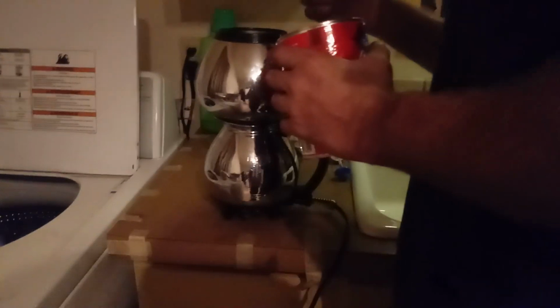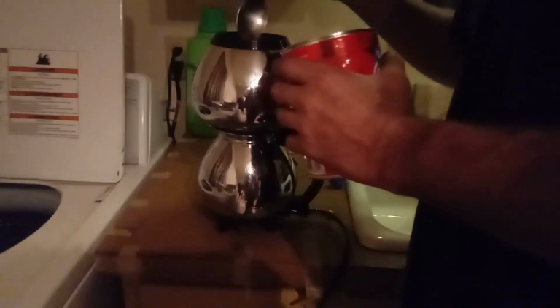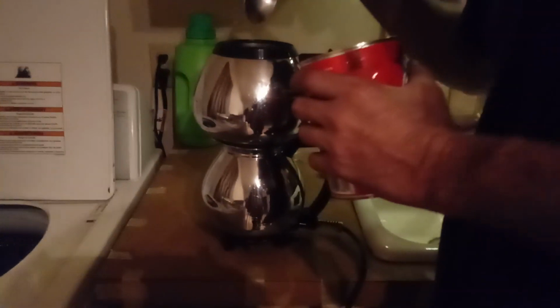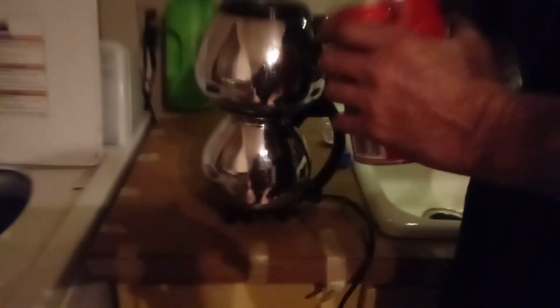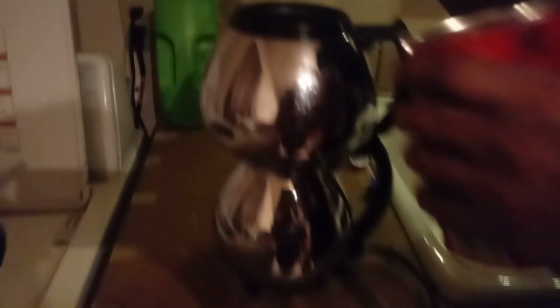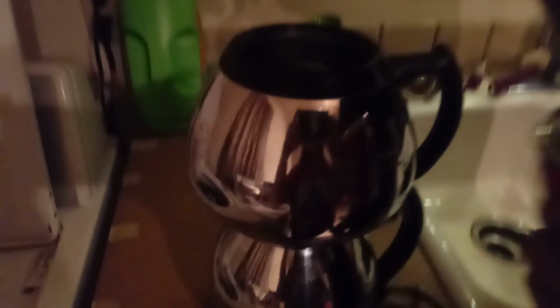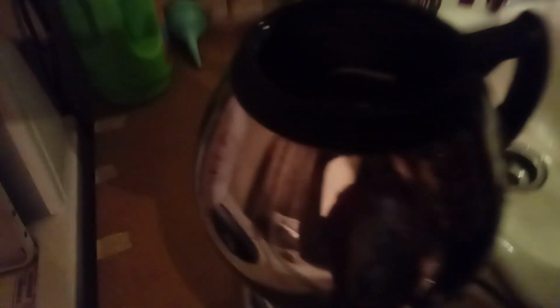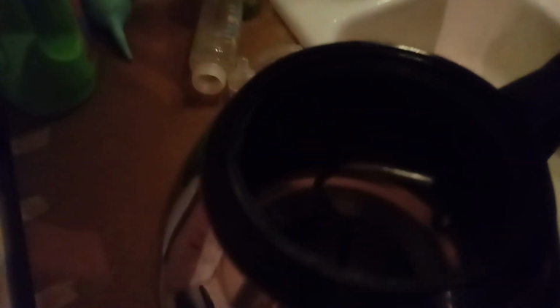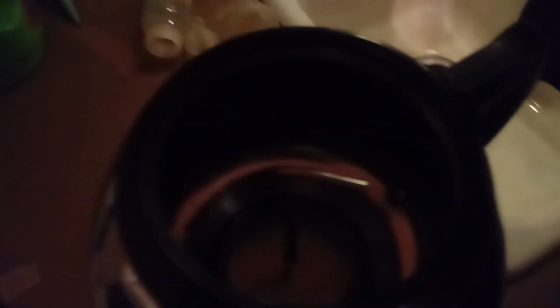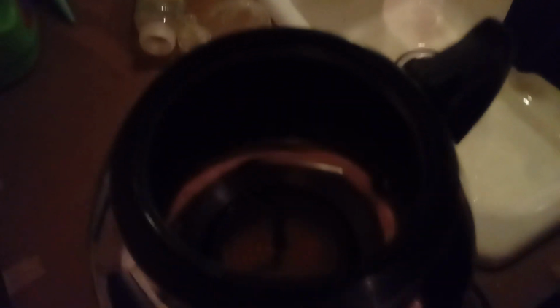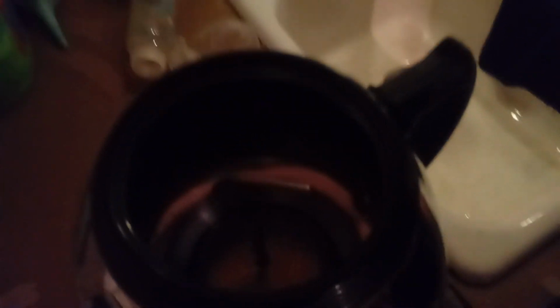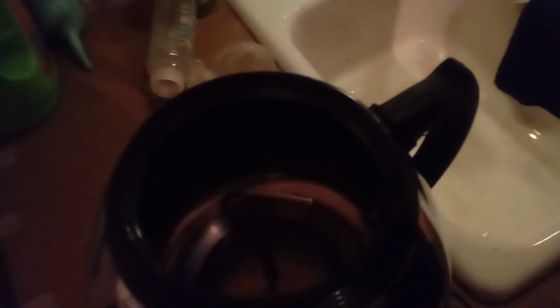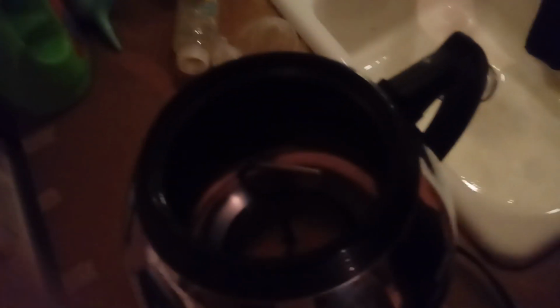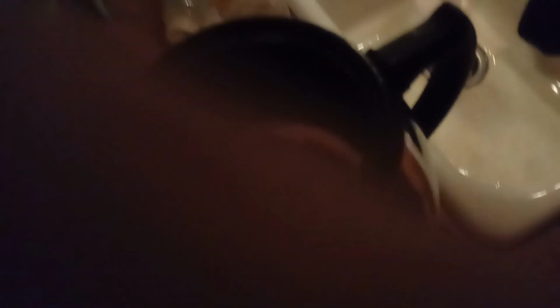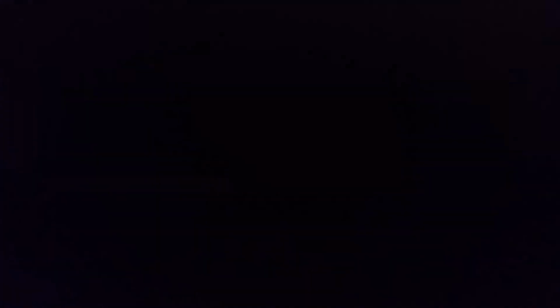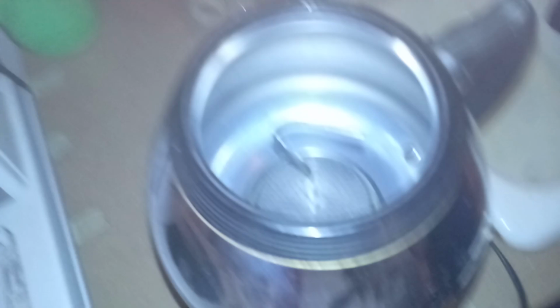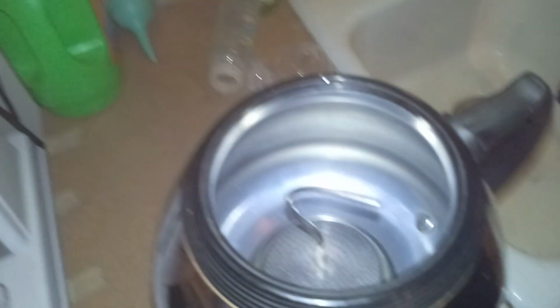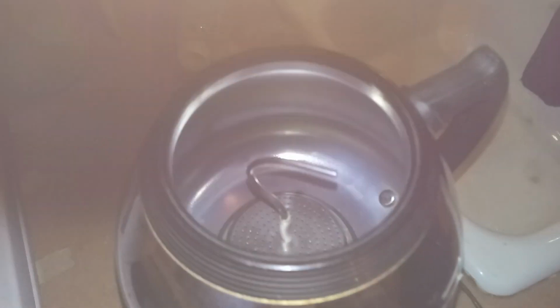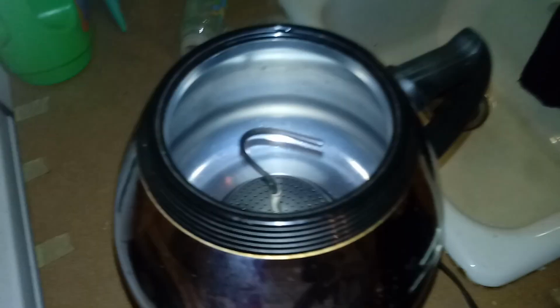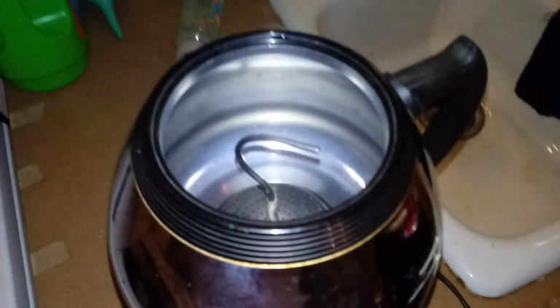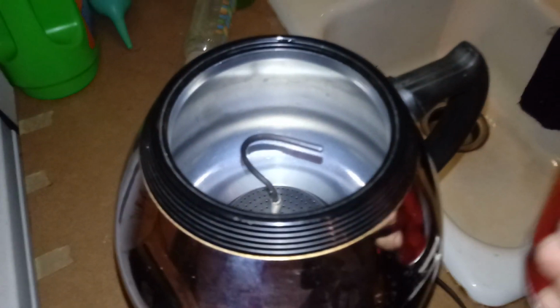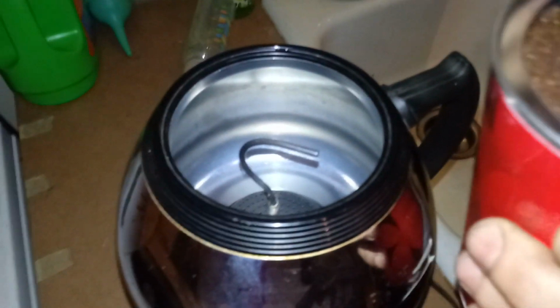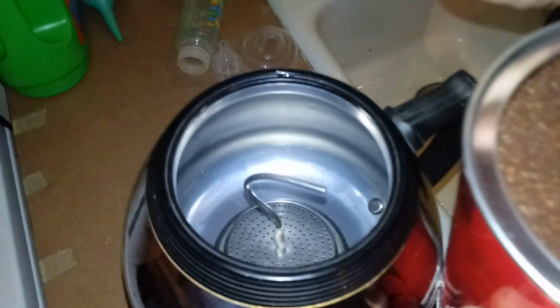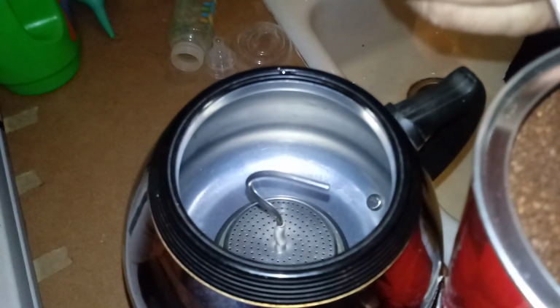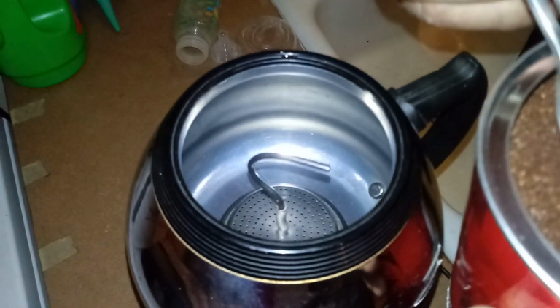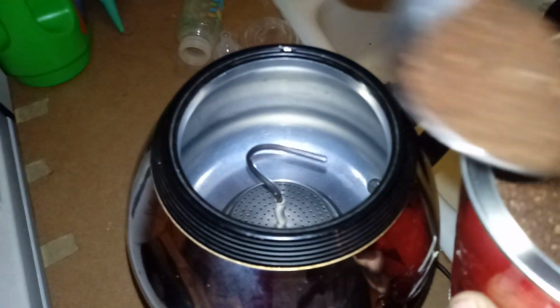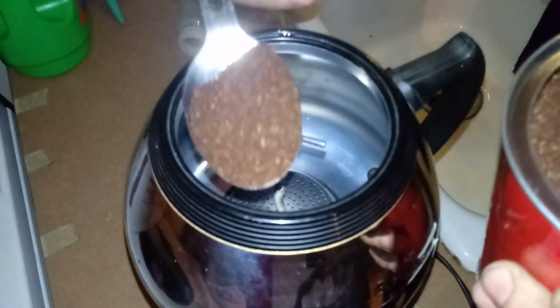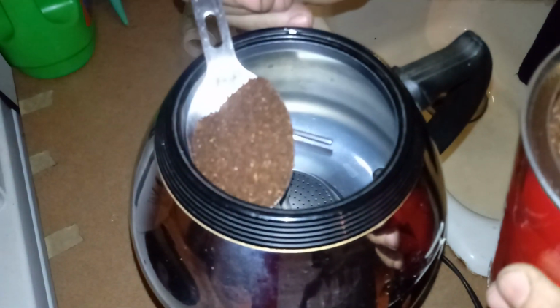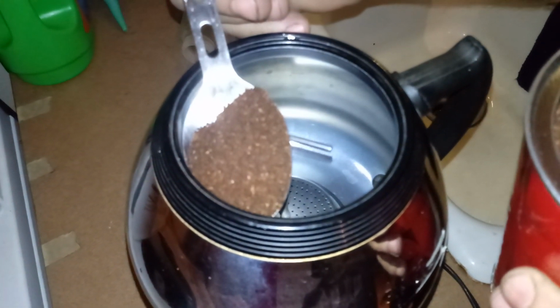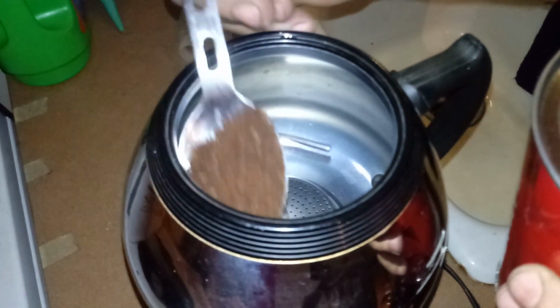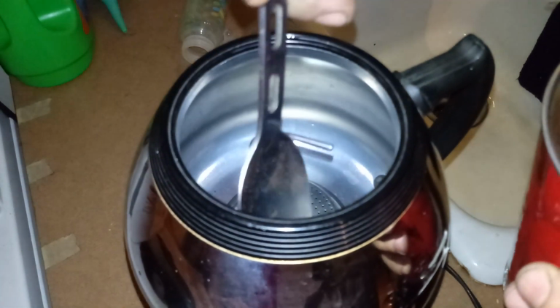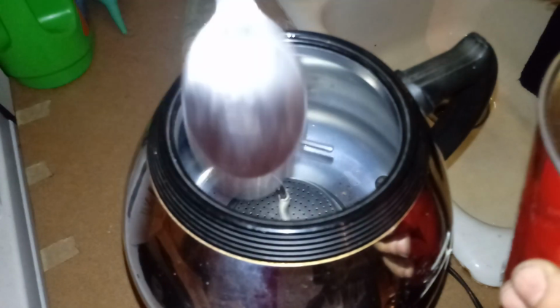Can you show down in there? I don't know if you can see down in there. Yeah, there you go. We're using our Great Body coffee.